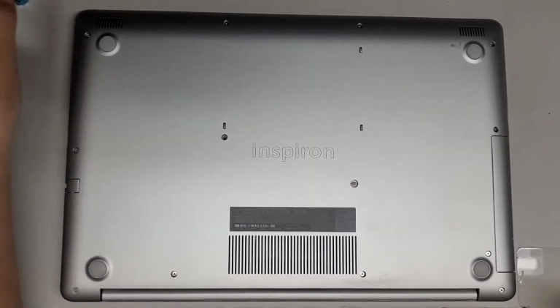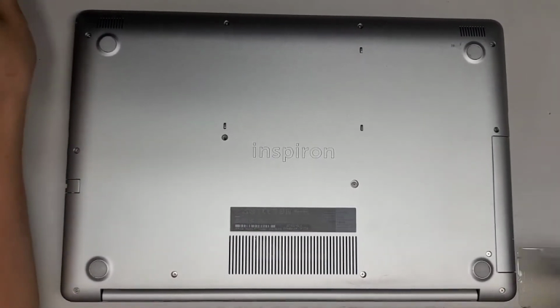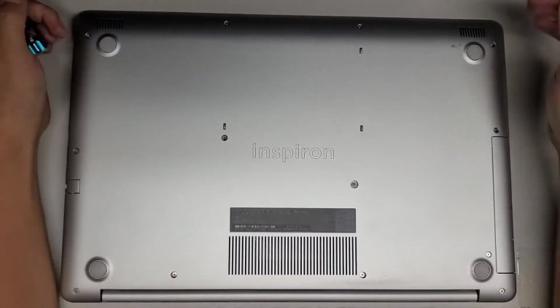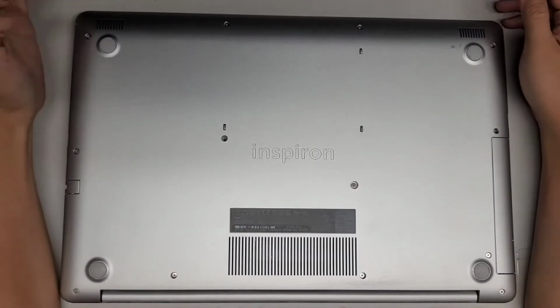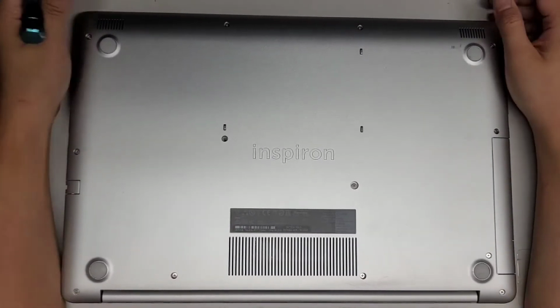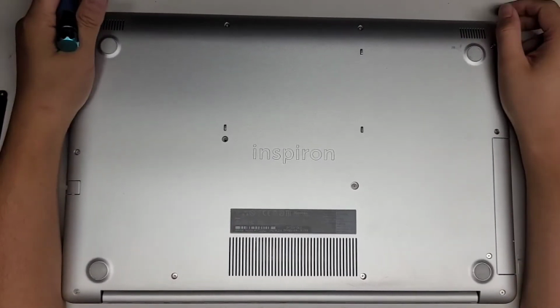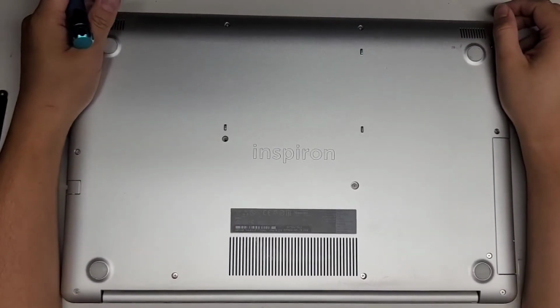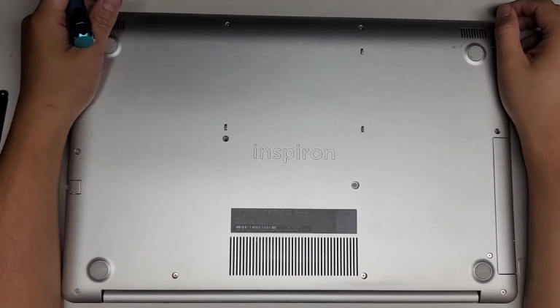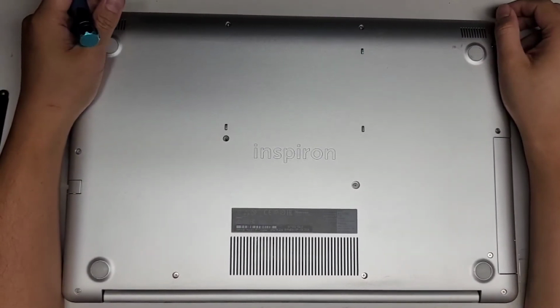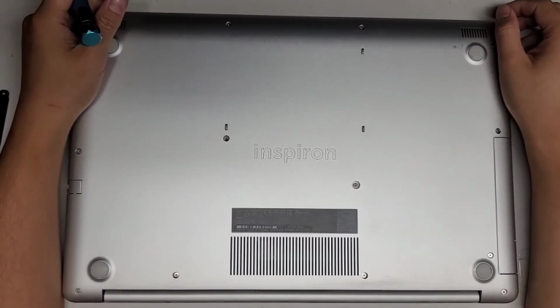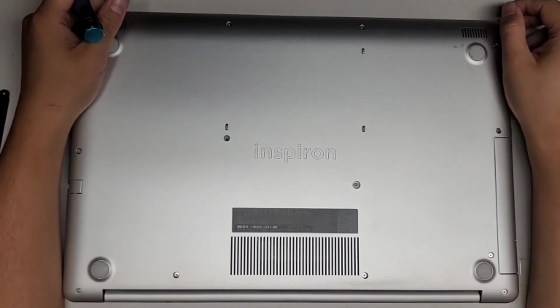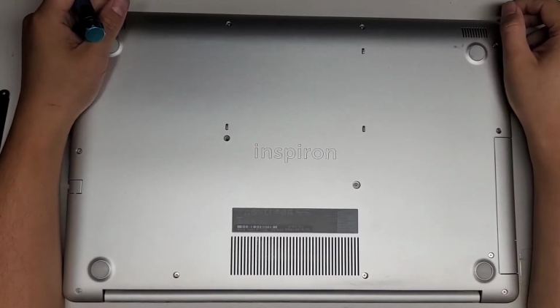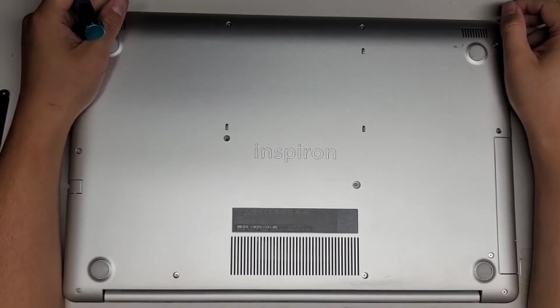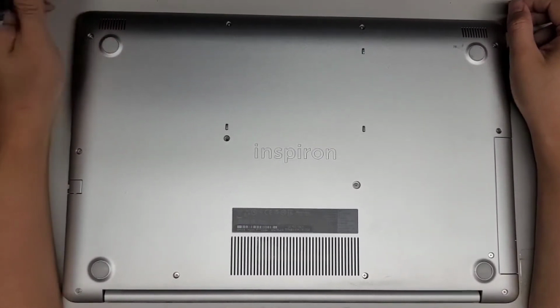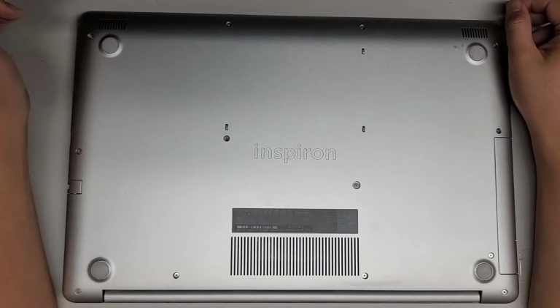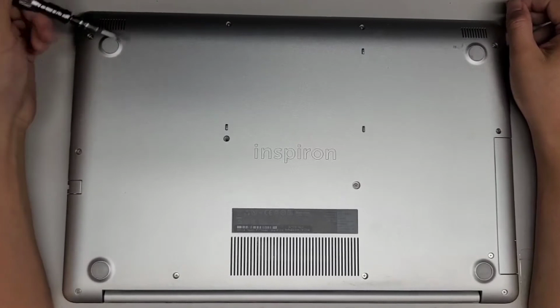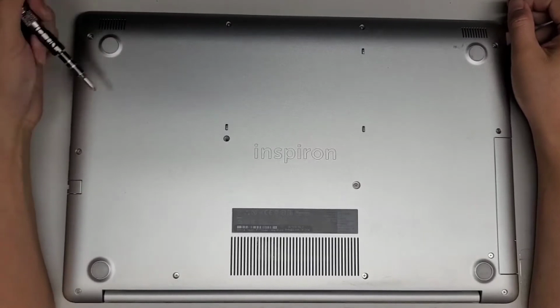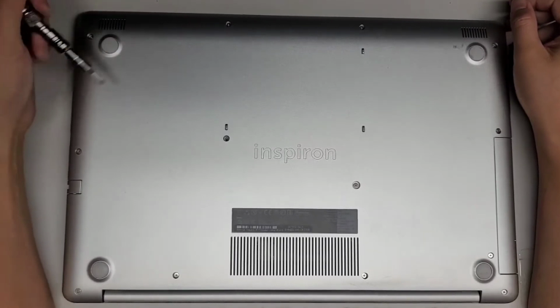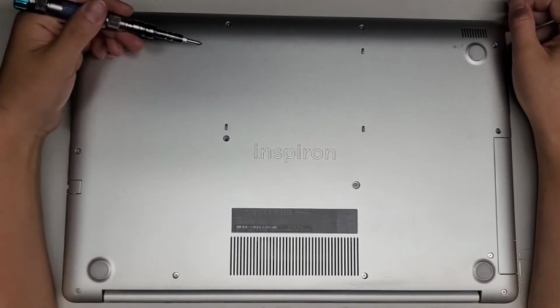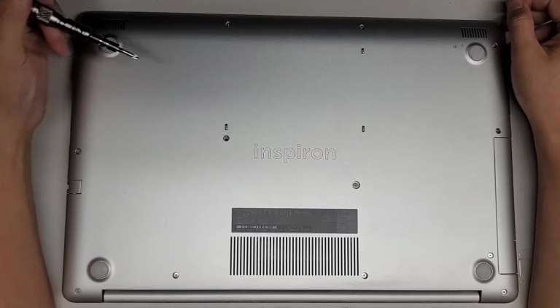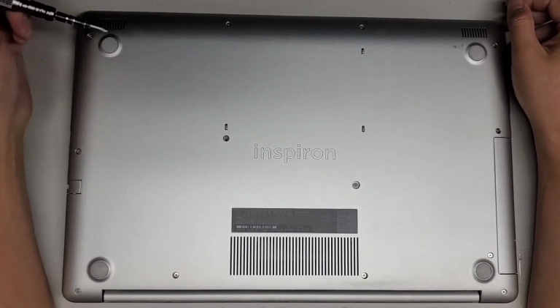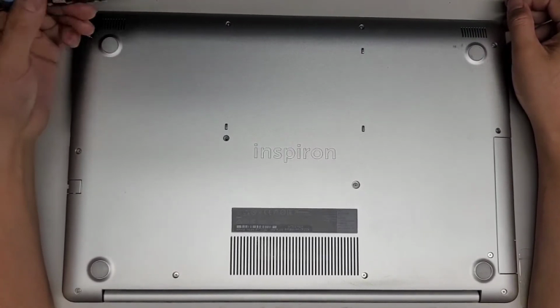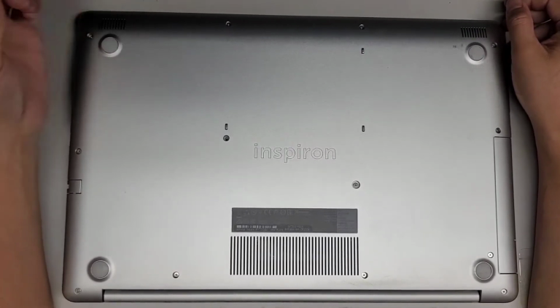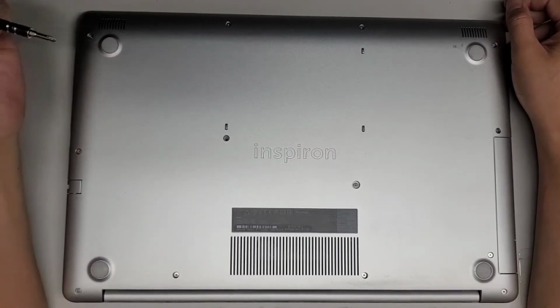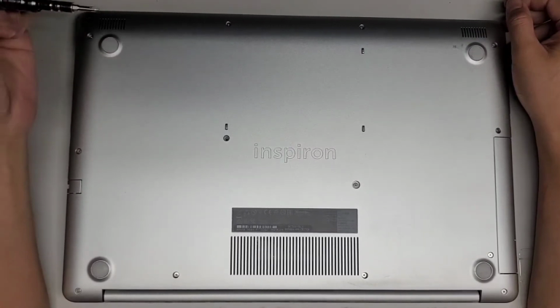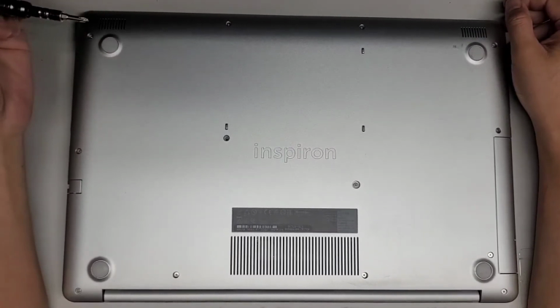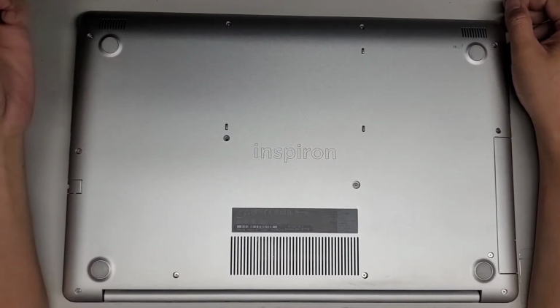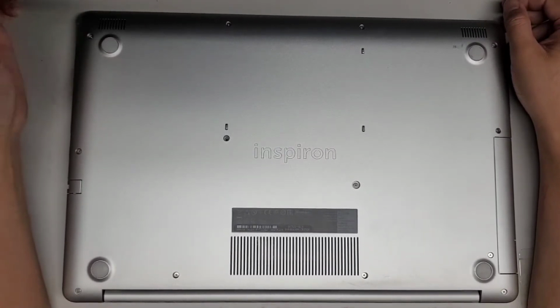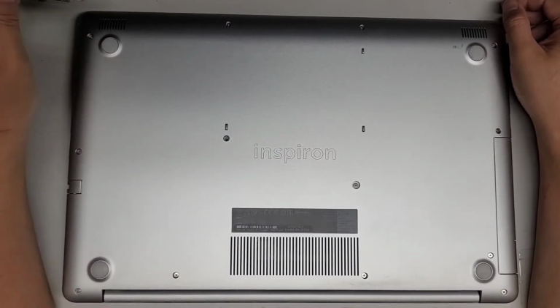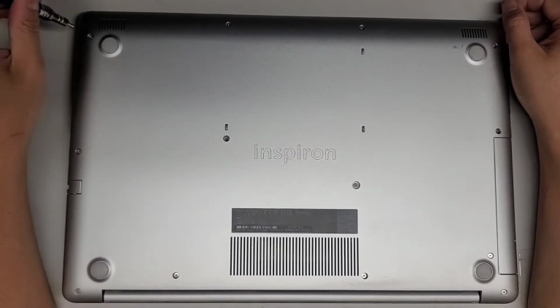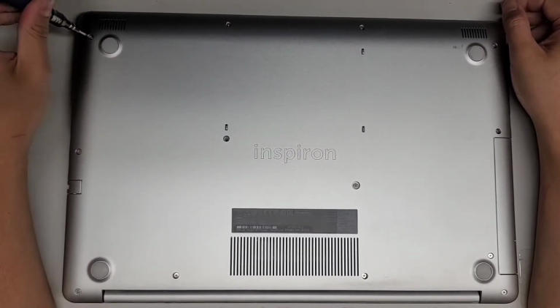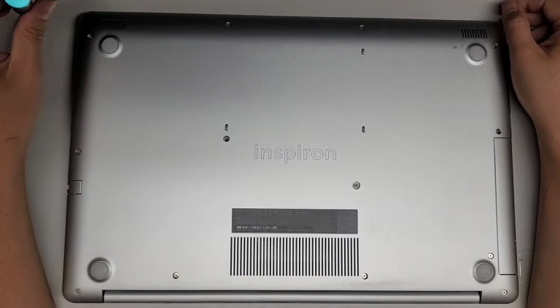I'm going to show how to open up and disassemble this Dell Inspiron model 5770. The first thing we're going to do is remove all the screws from the bottom using a PH1 or JS1 screwdriver.